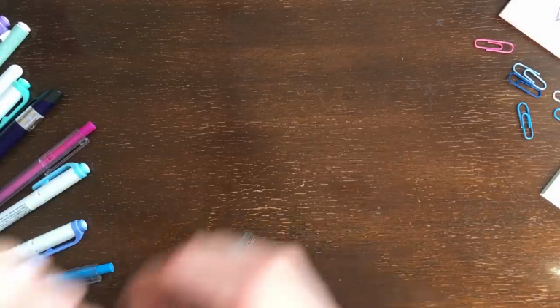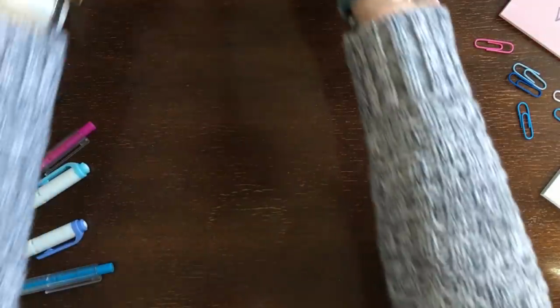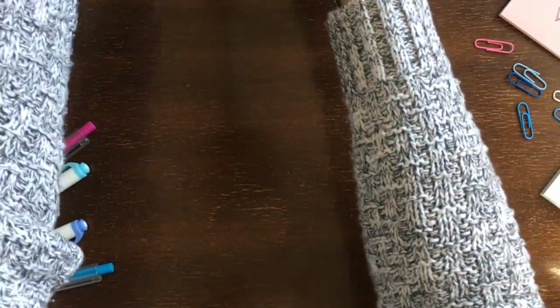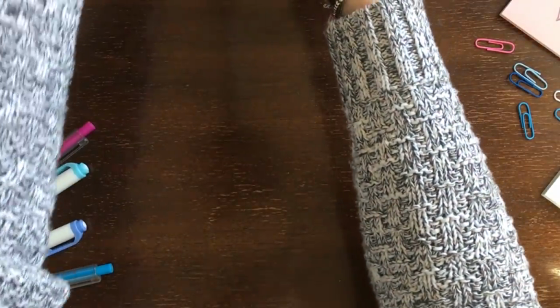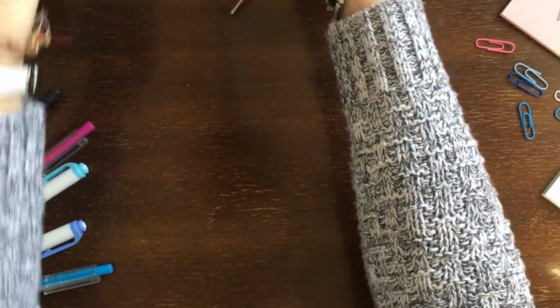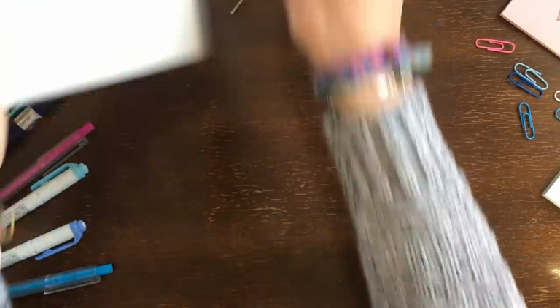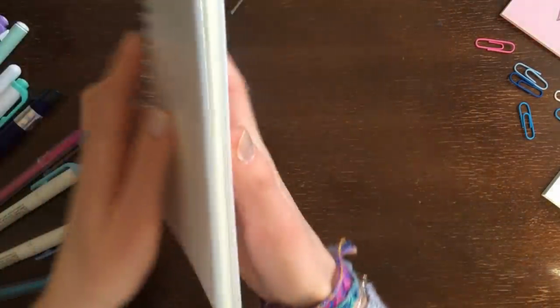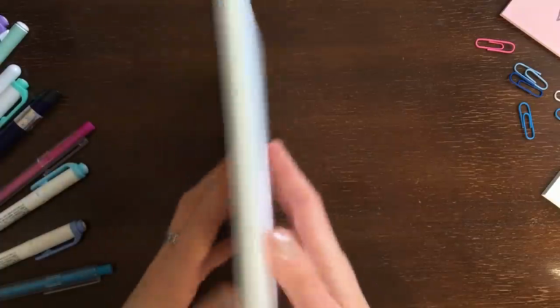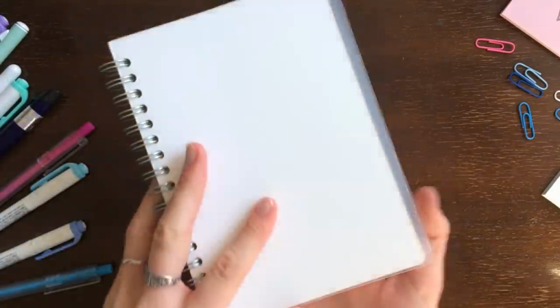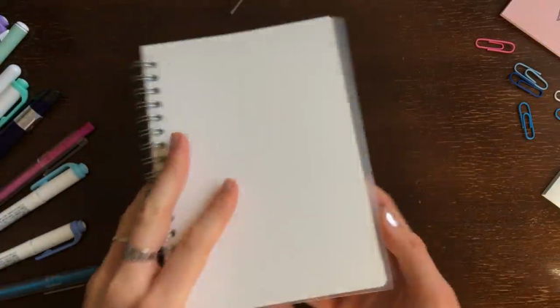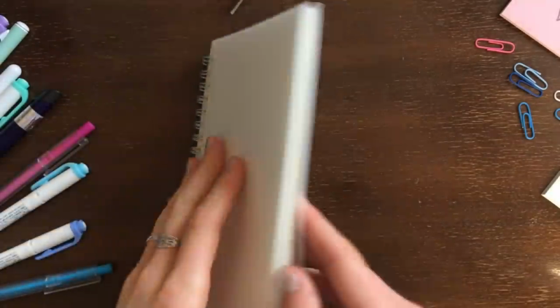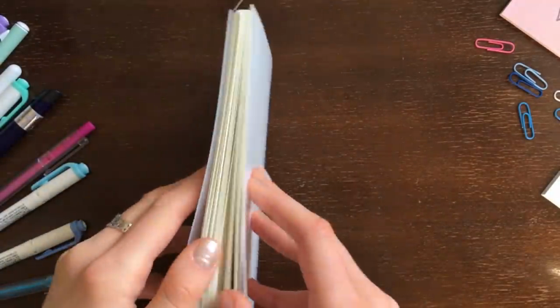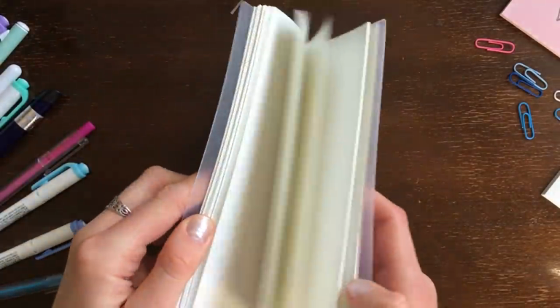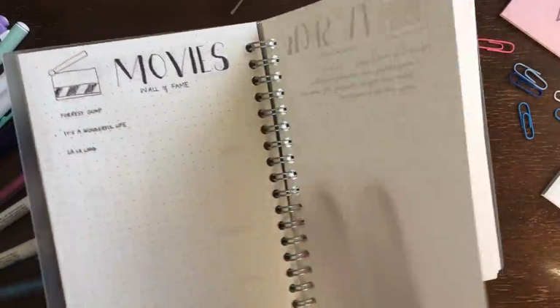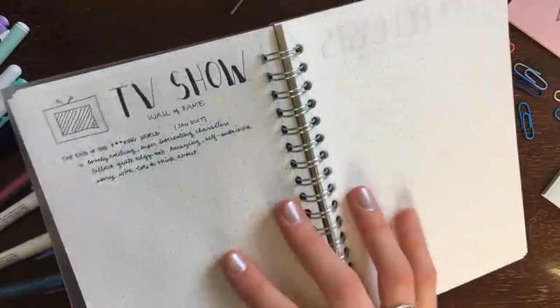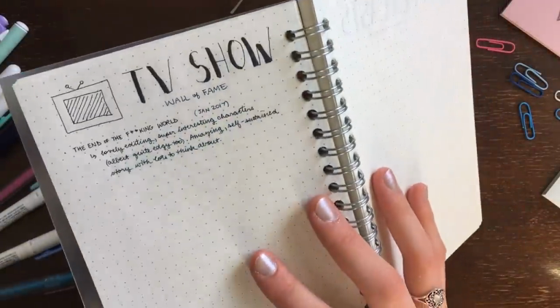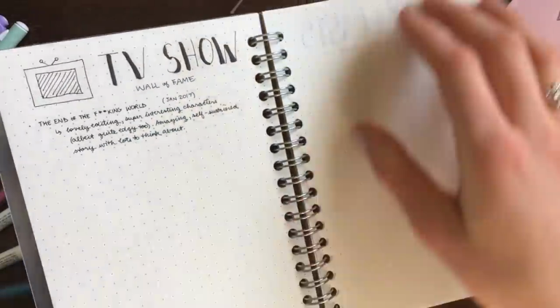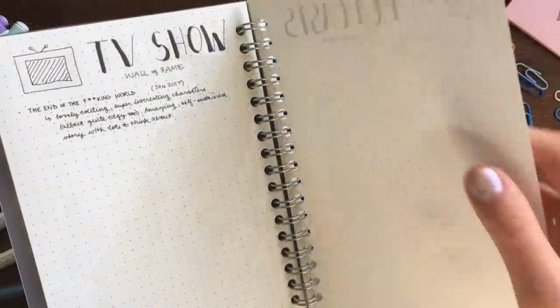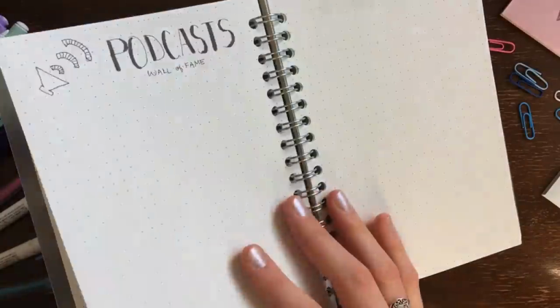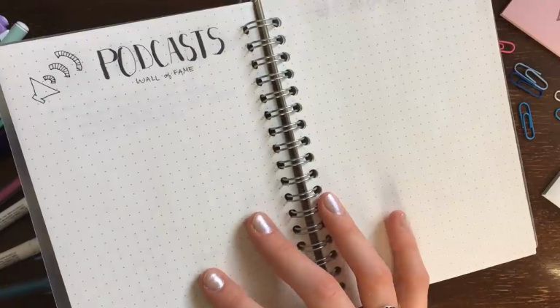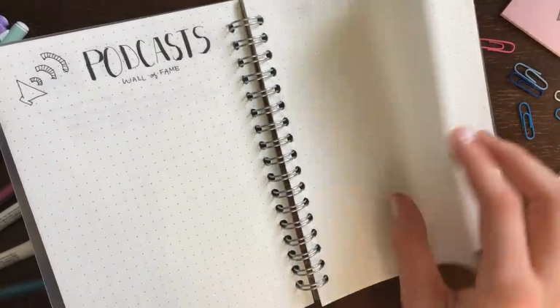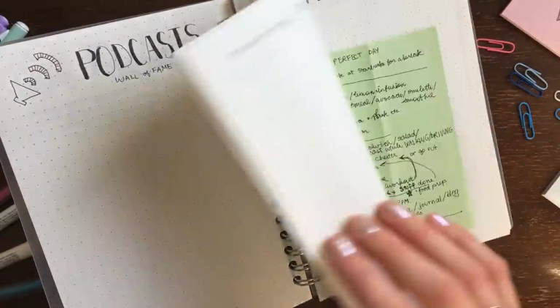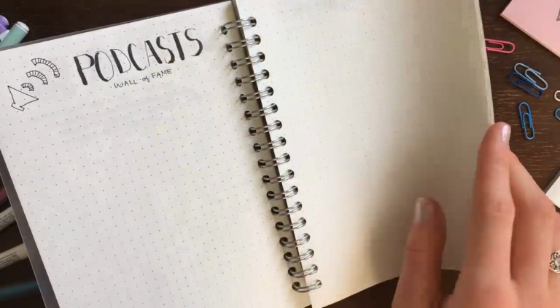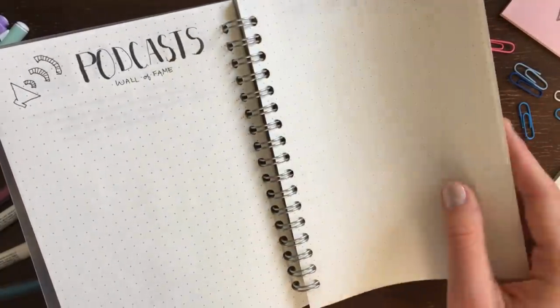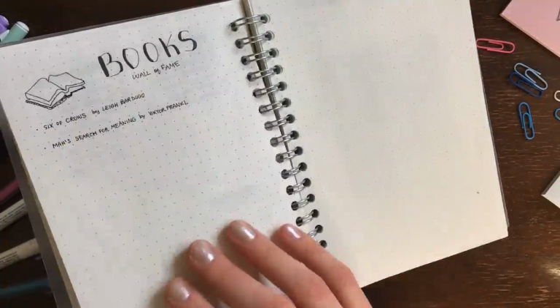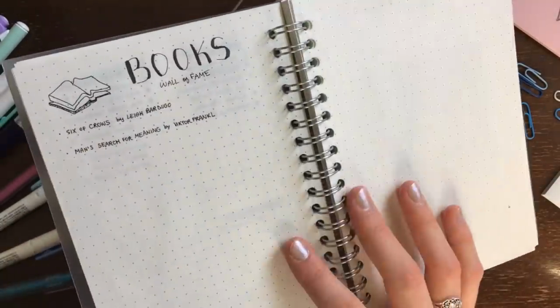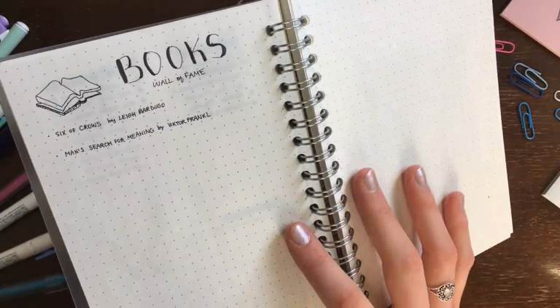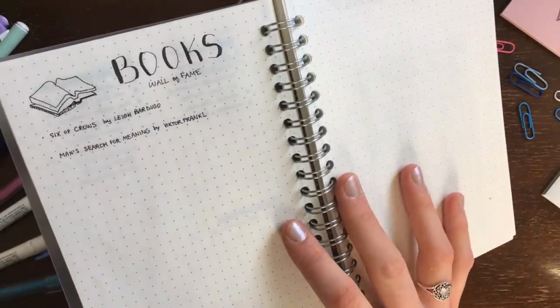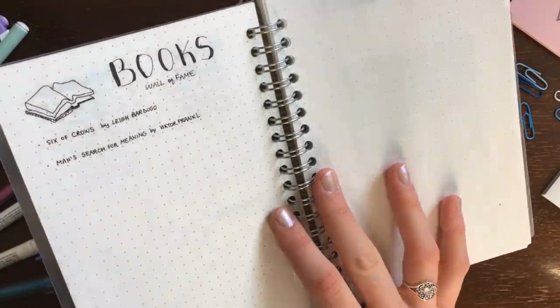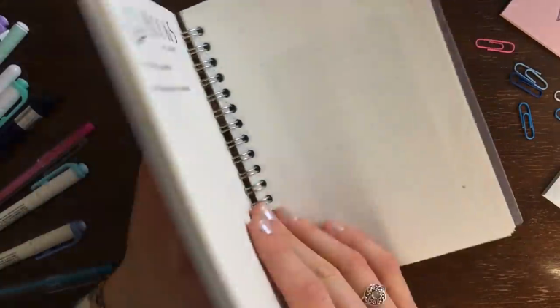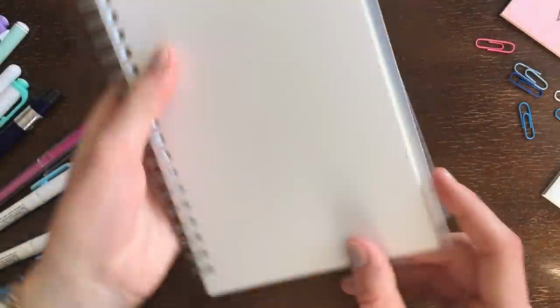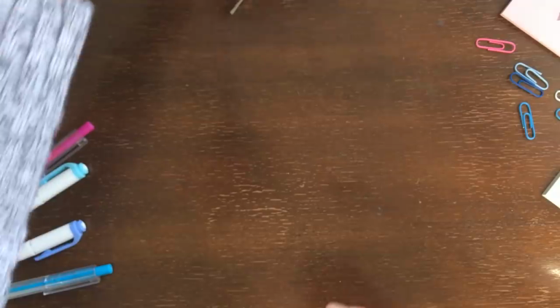Number eight is a running list of your favorite things. It's always great to keep a list like this handy. You can write down your favorite movies, books, music, TV shows, podcasts, courses, clothing styles, pens, brands, and so on.